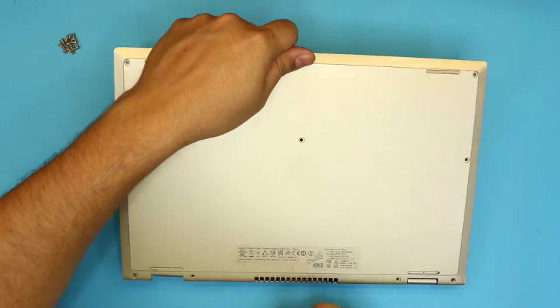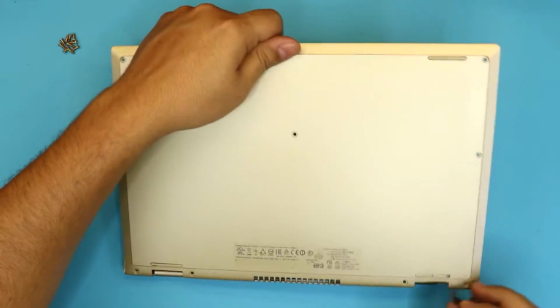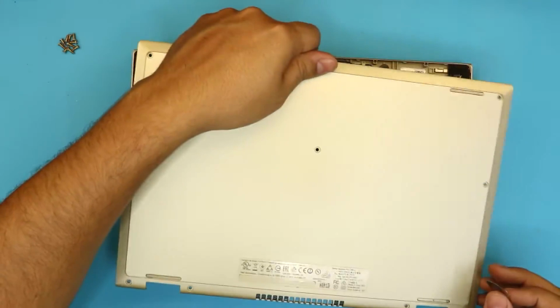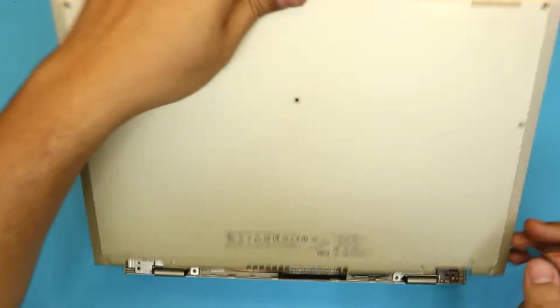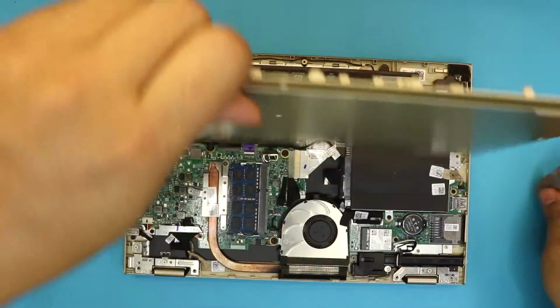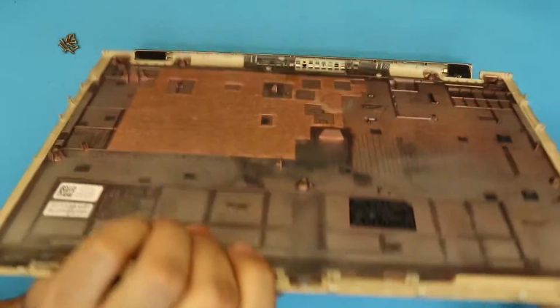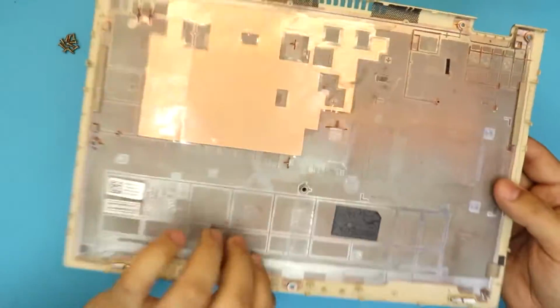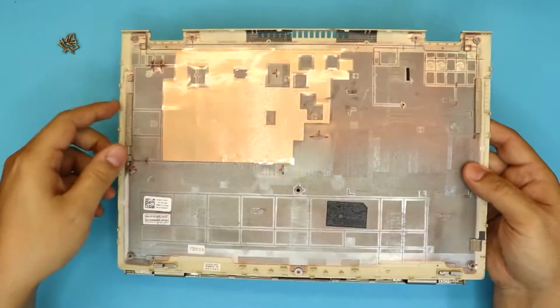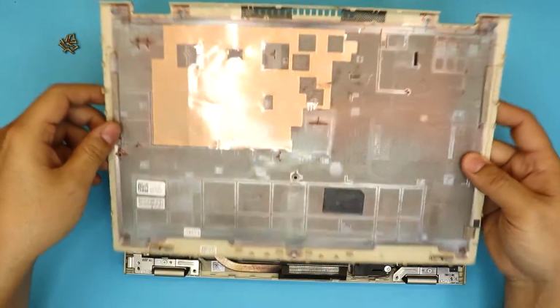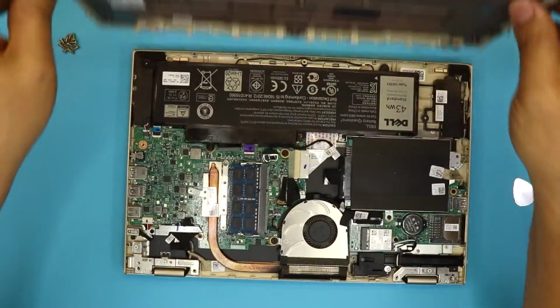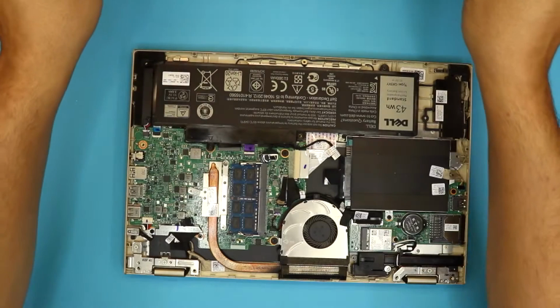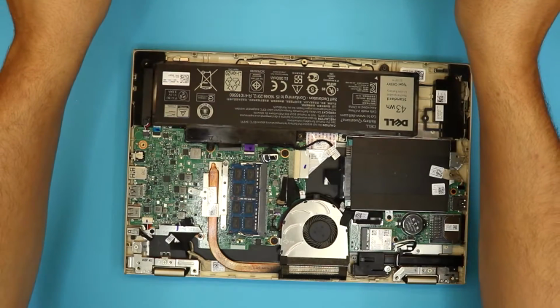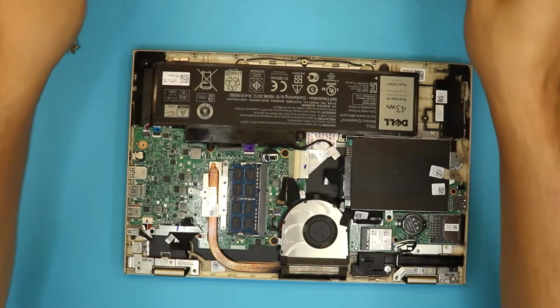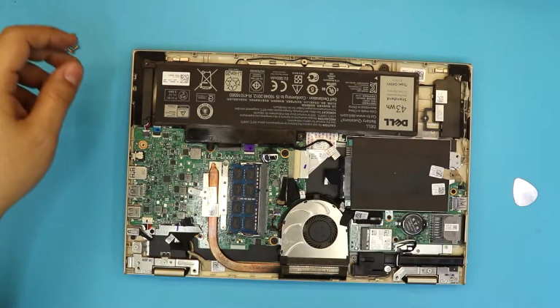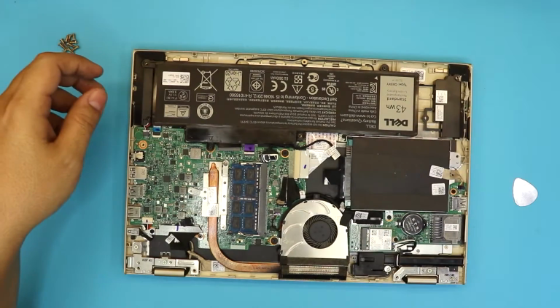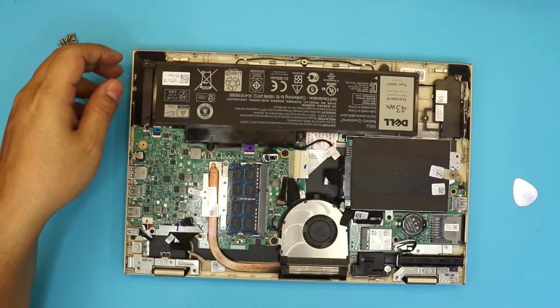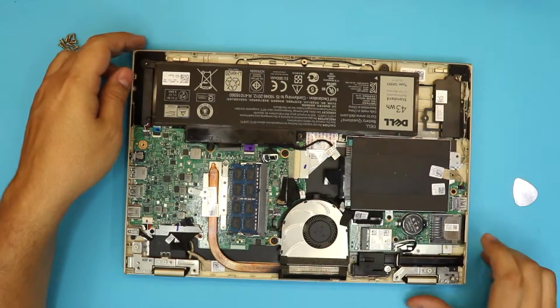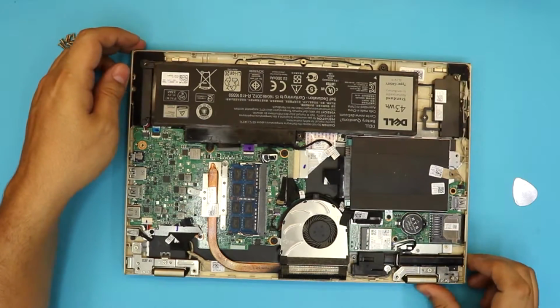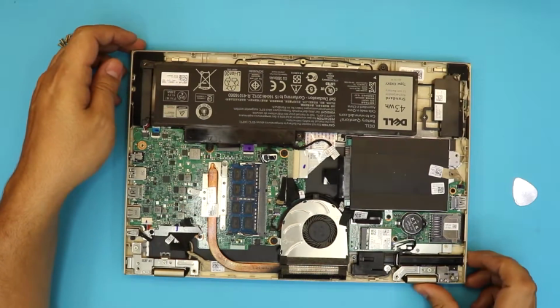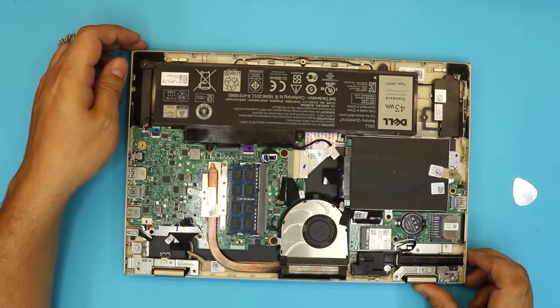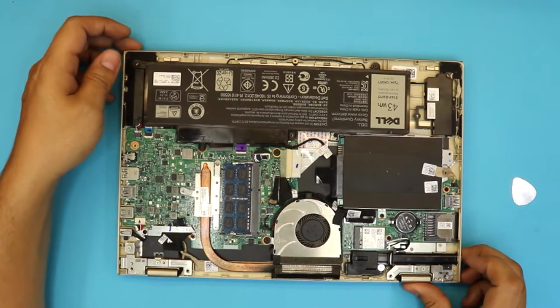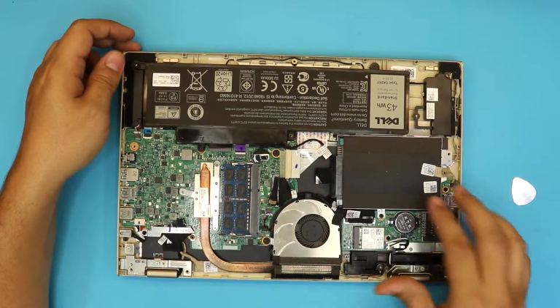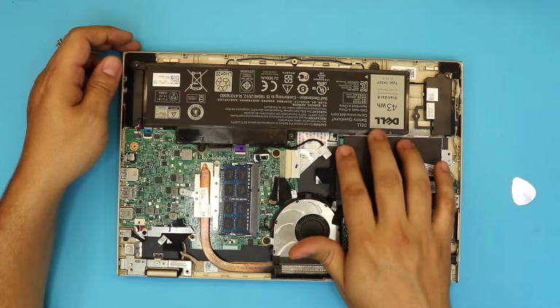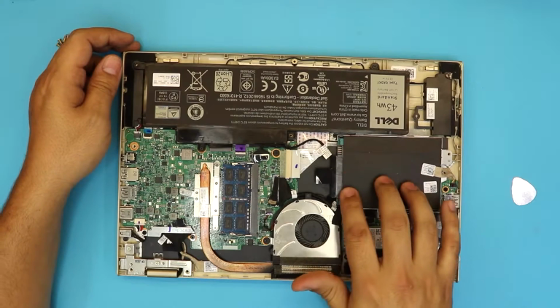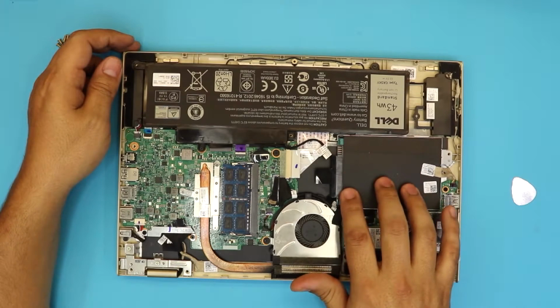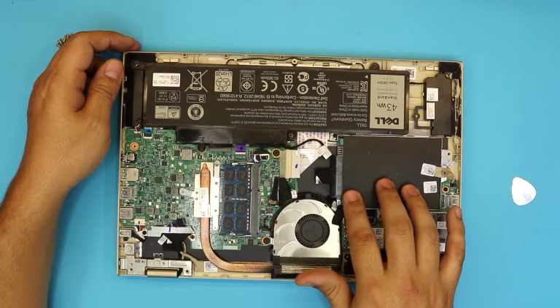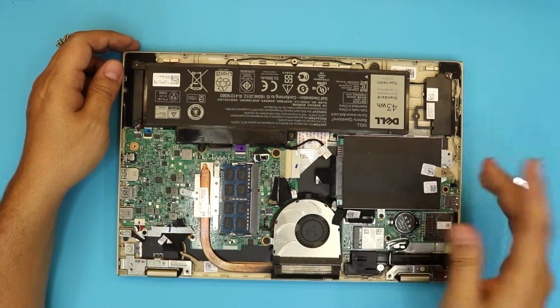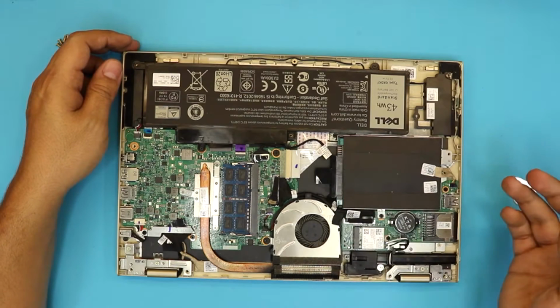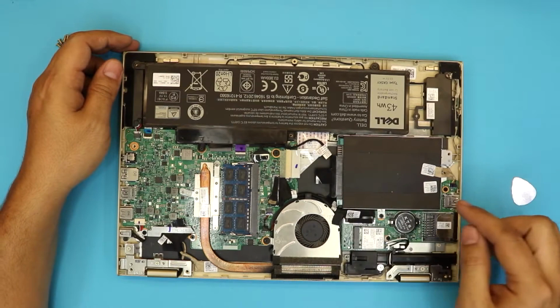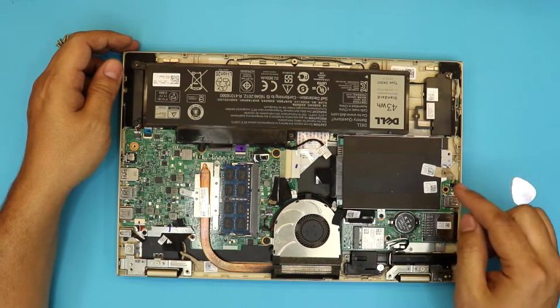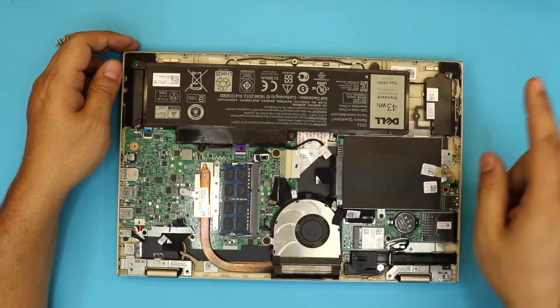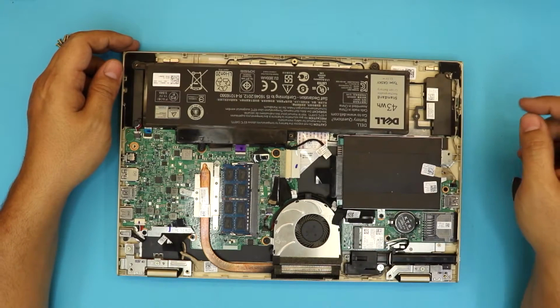So this is the bottom chassis cover. Down here we have the hard drive right over here. In order to disconnect the hard drive, there are only two screws.